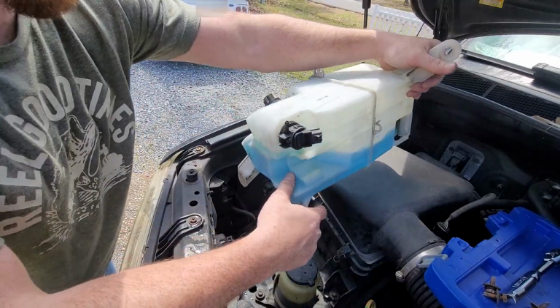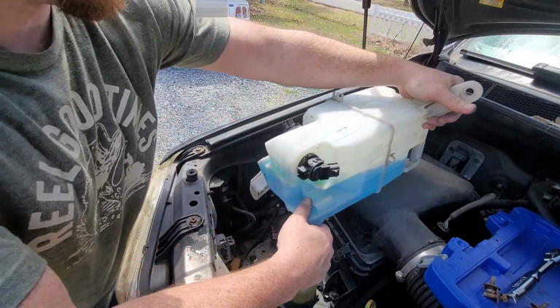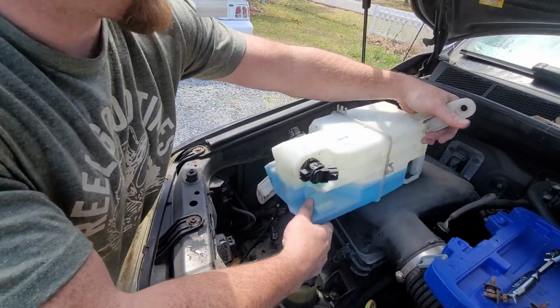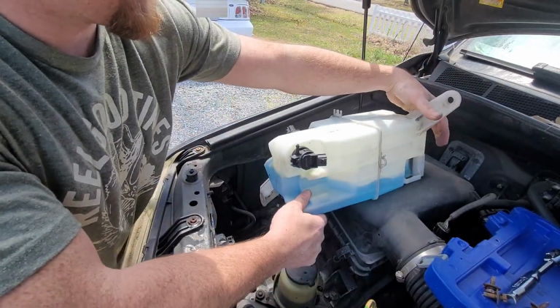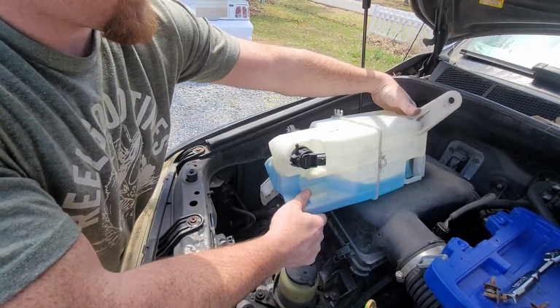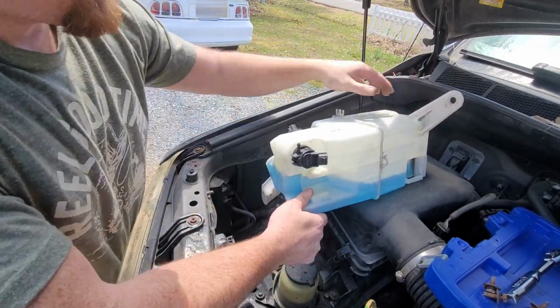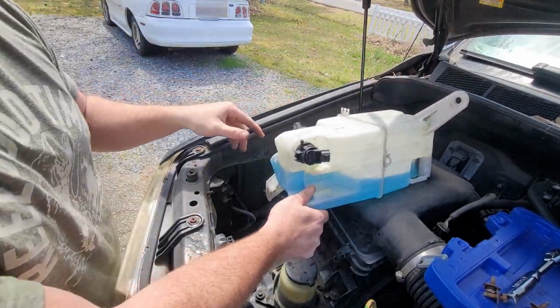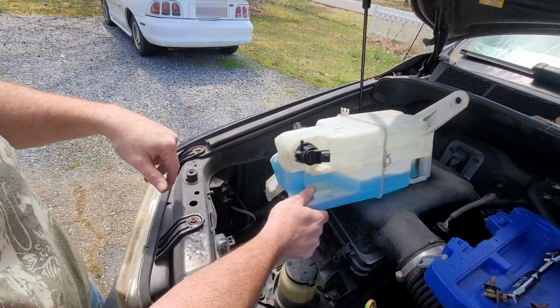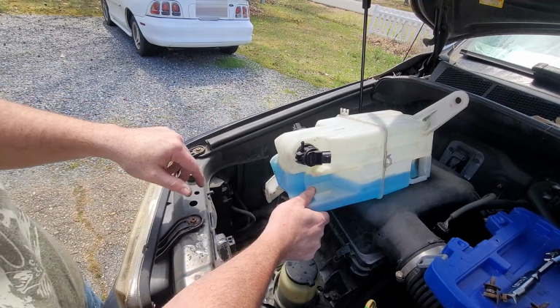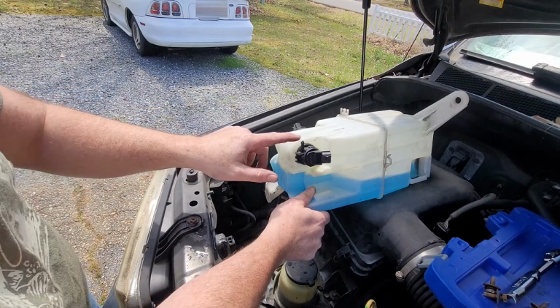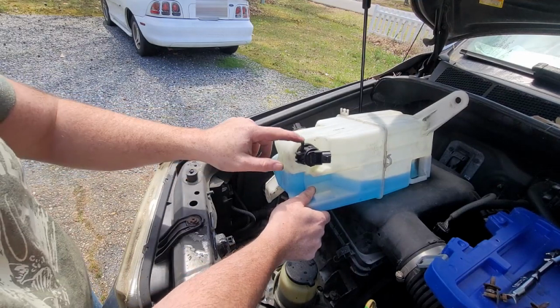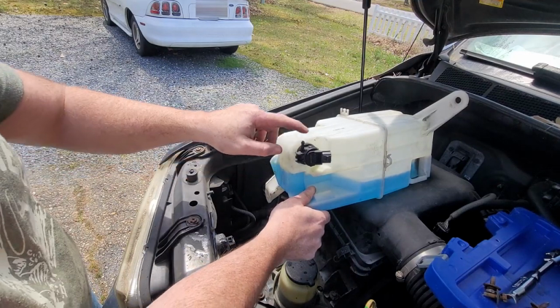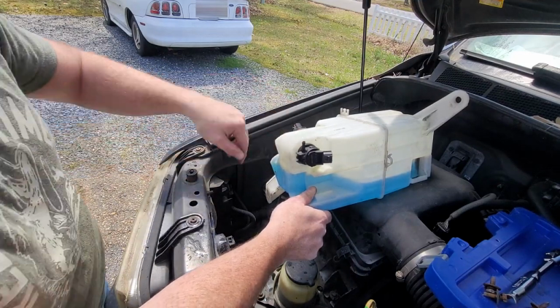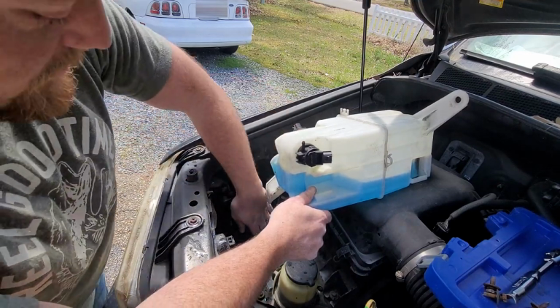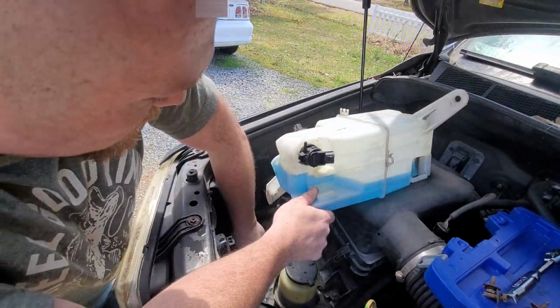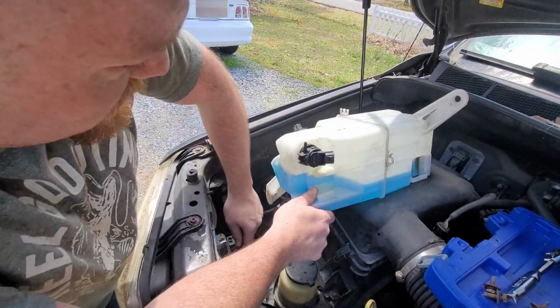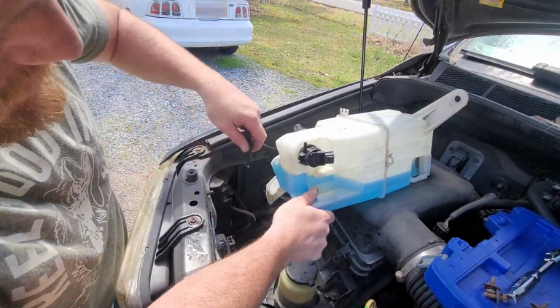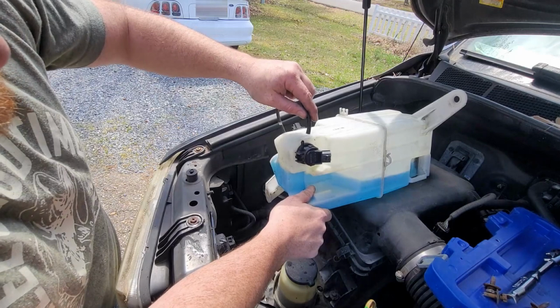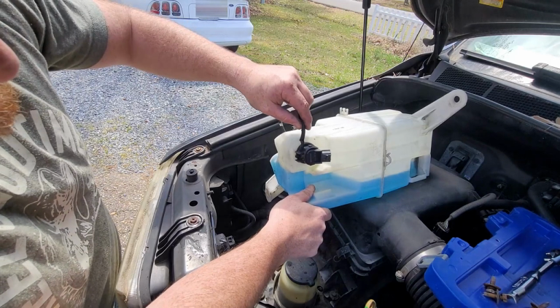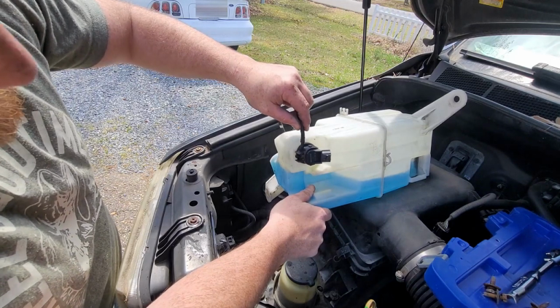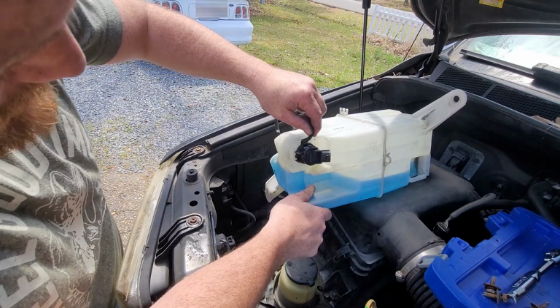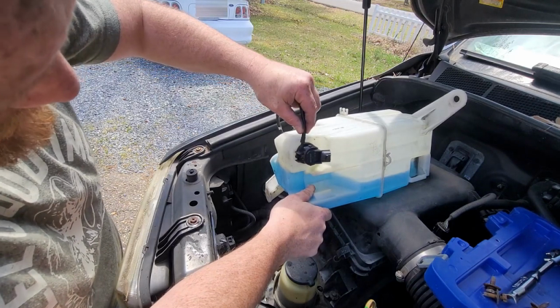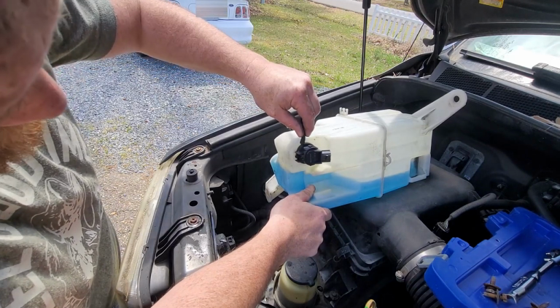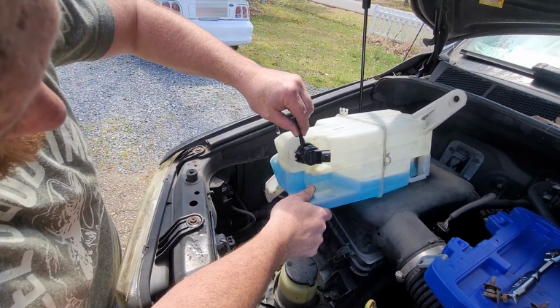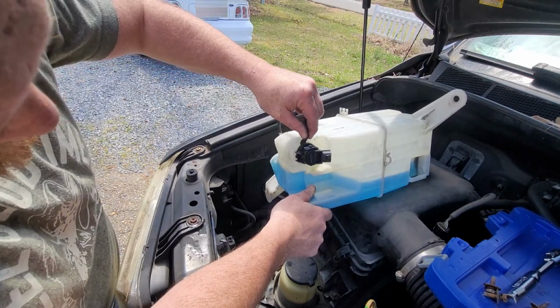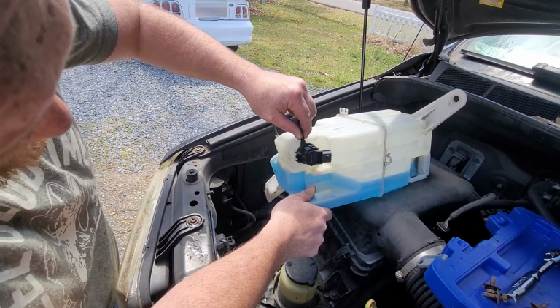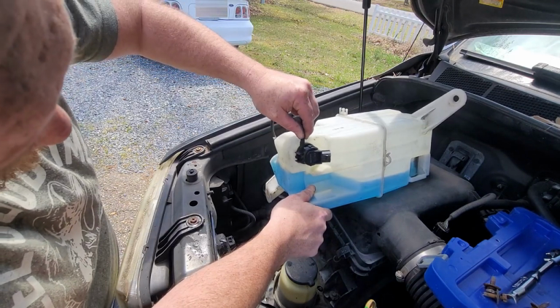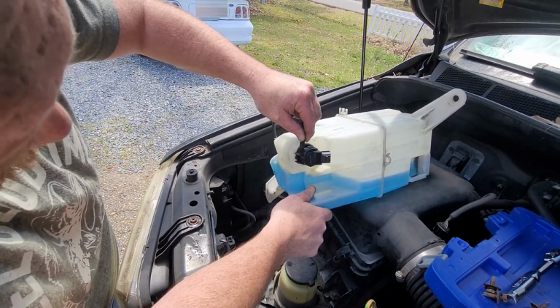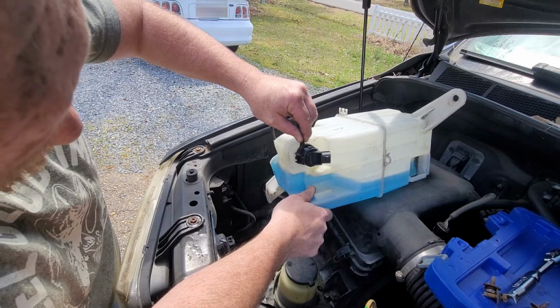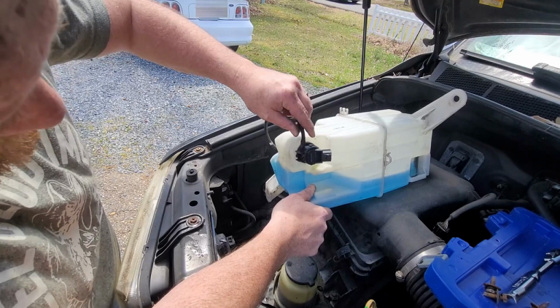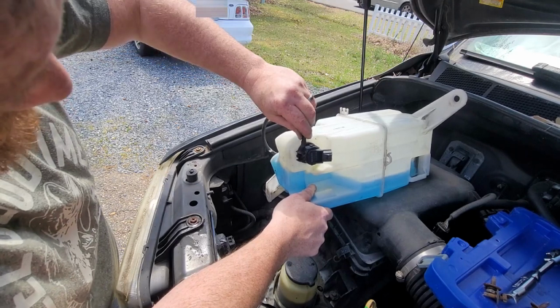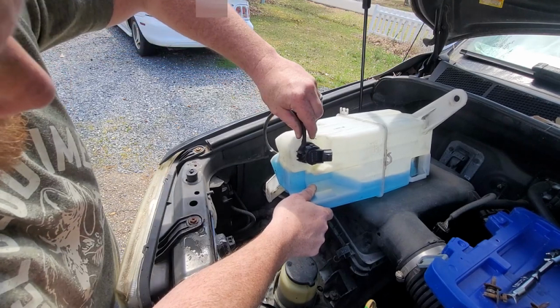What we're going to do is lay it like this so that the nozzle where your inlet hose goes doesn't leak out, and we're going to put that back on there so that it doesn't leak out.